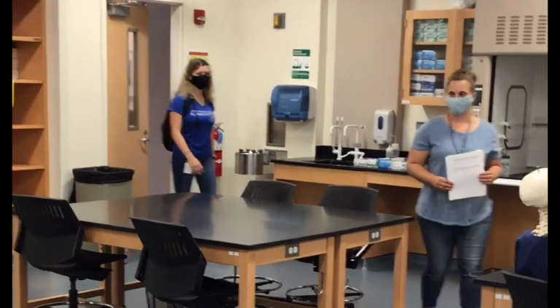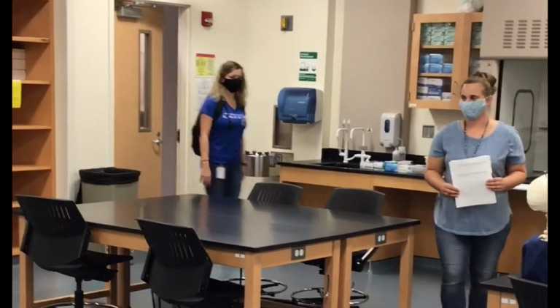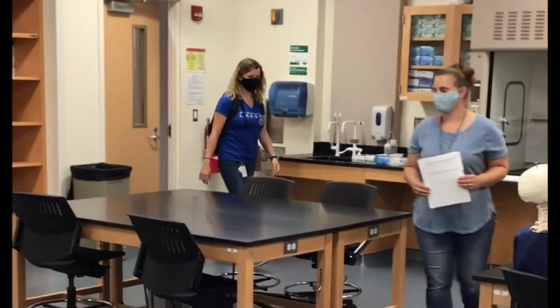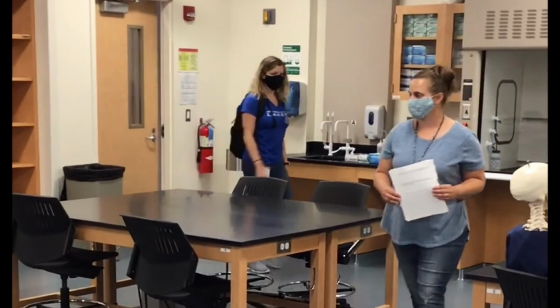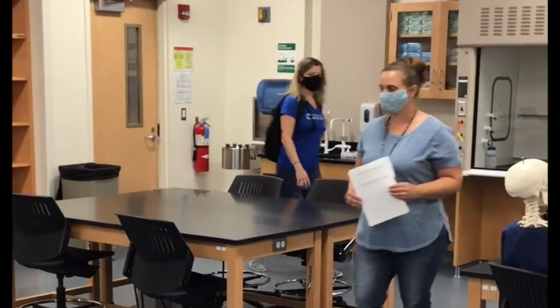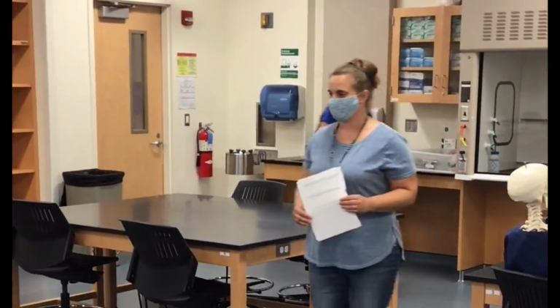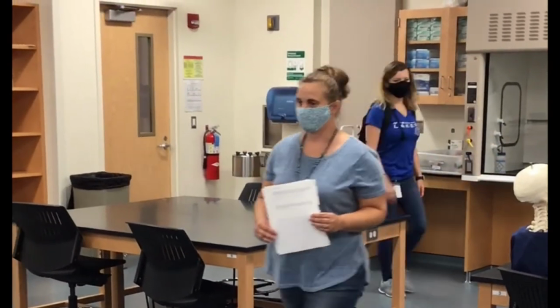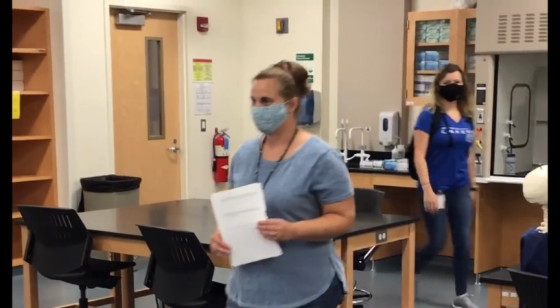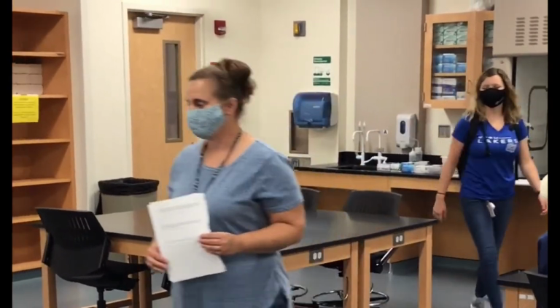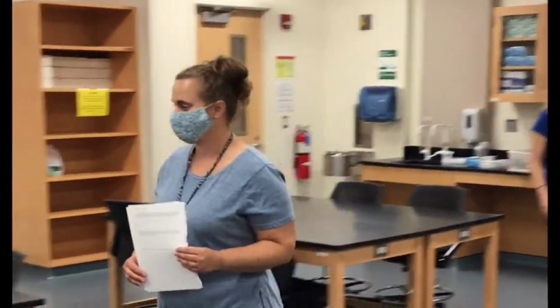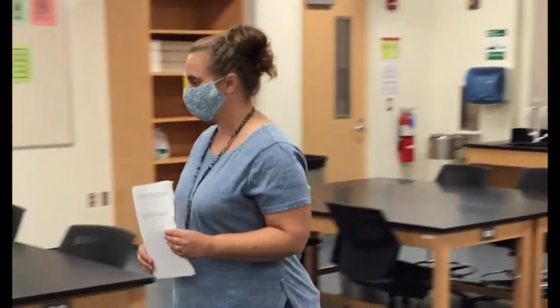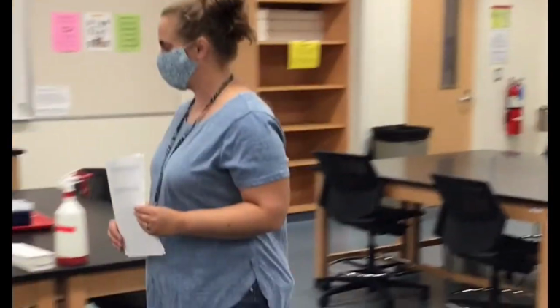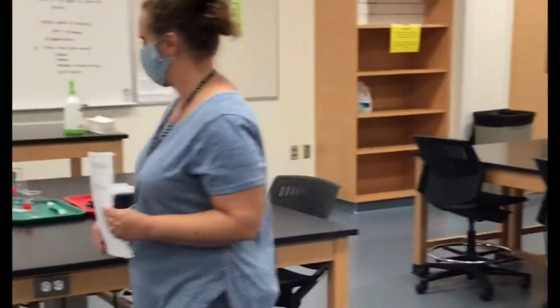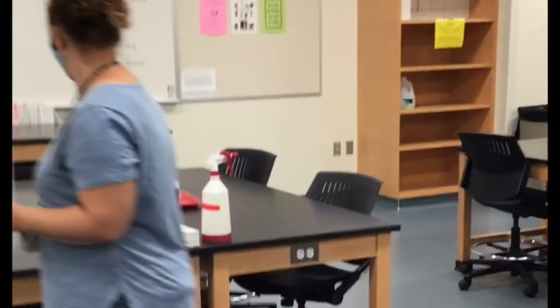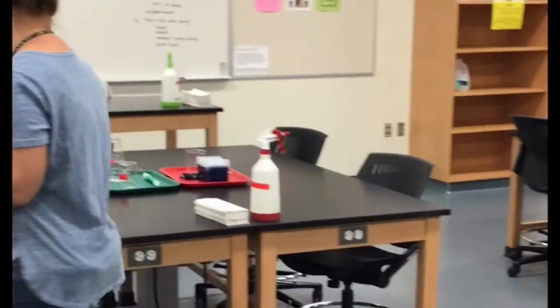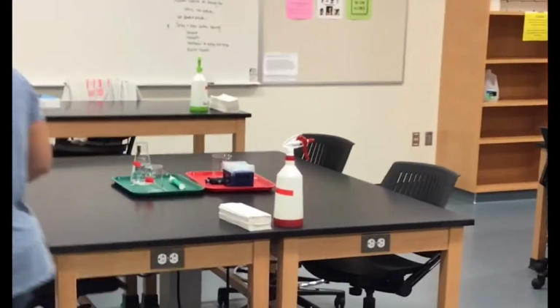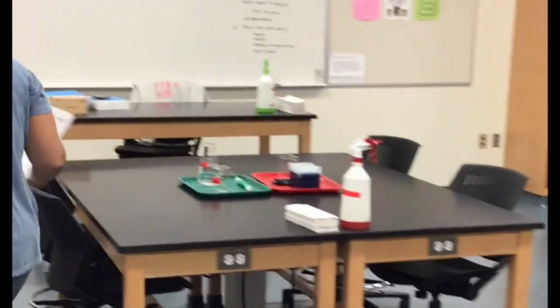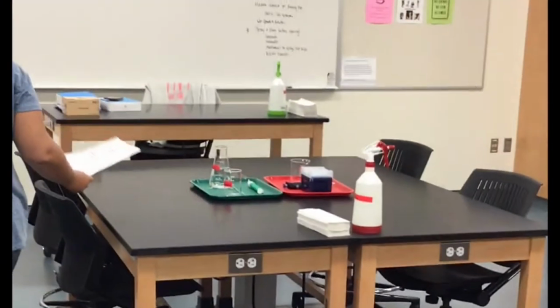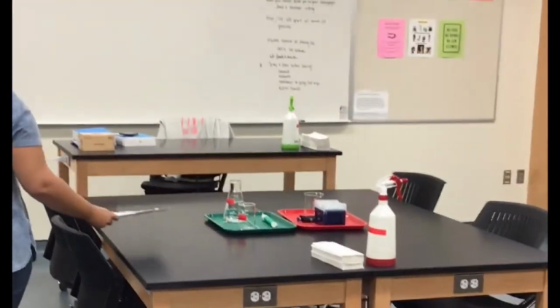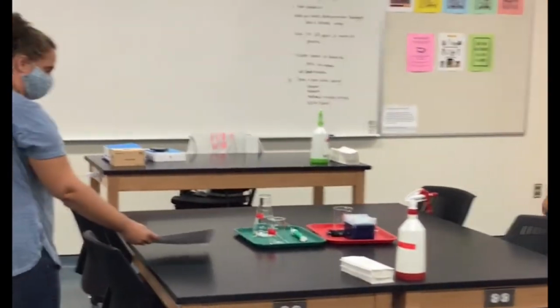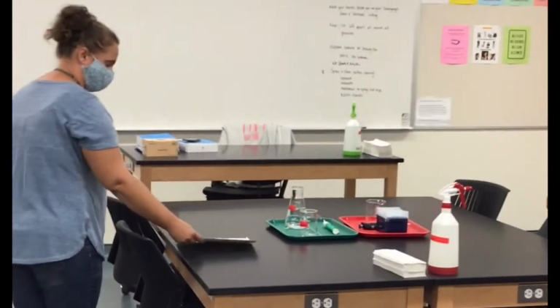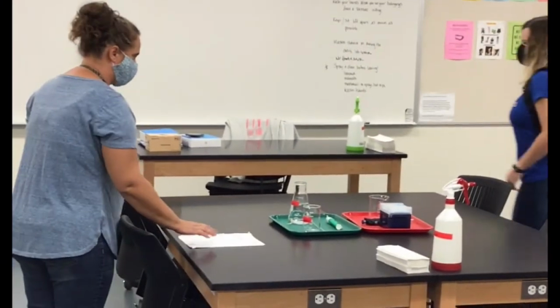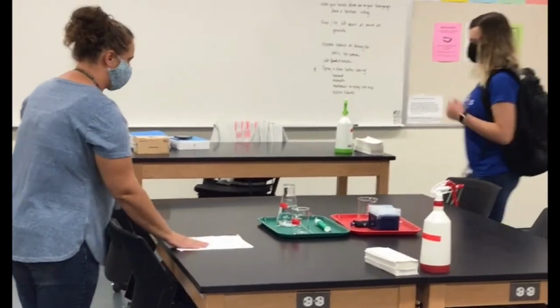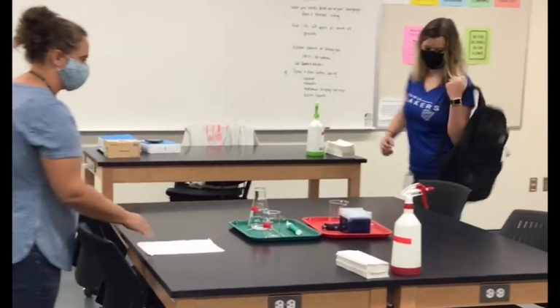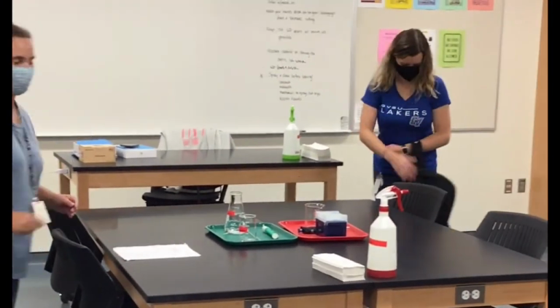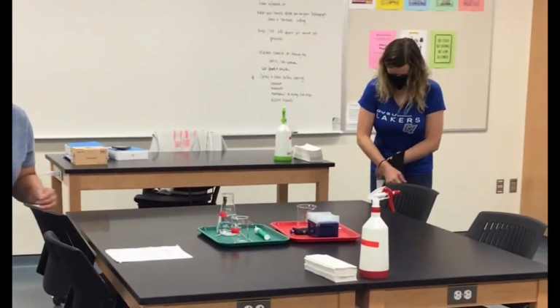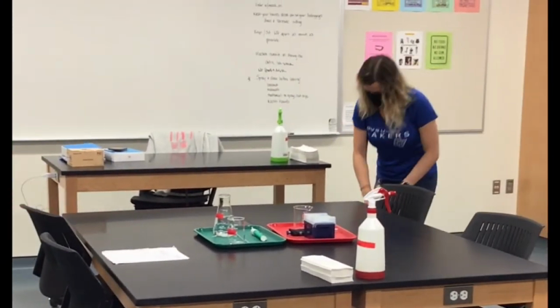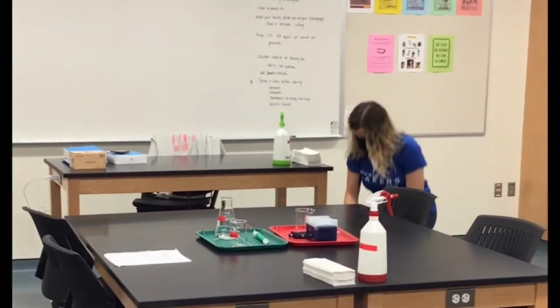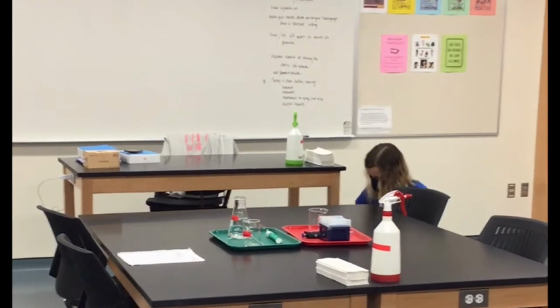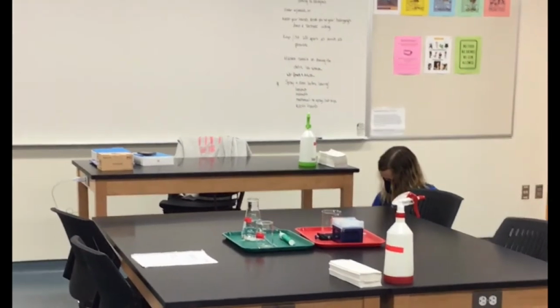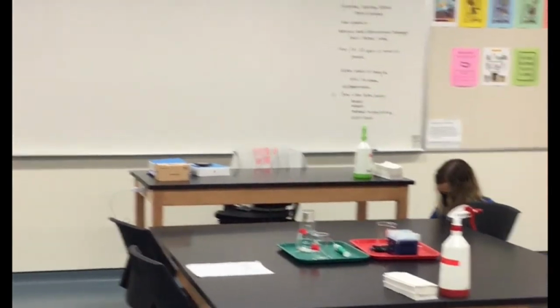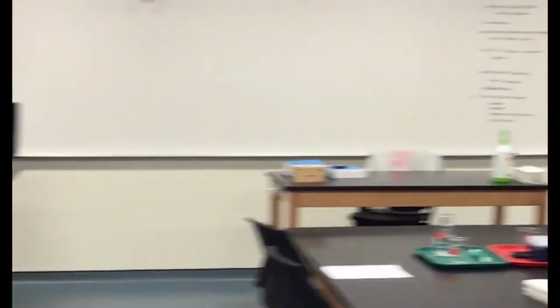When you enter the lab, make sure your mask is on and you're maintaining six feet of distance between other people. Before you begin the lab, you'll want to set down any belongings at your table that you will need for the lab.